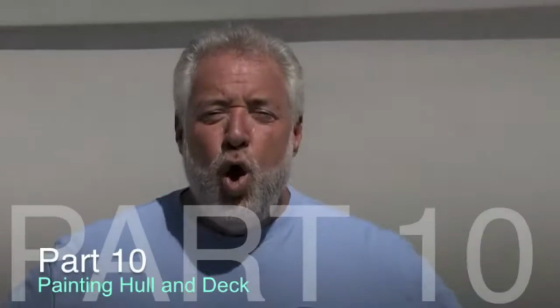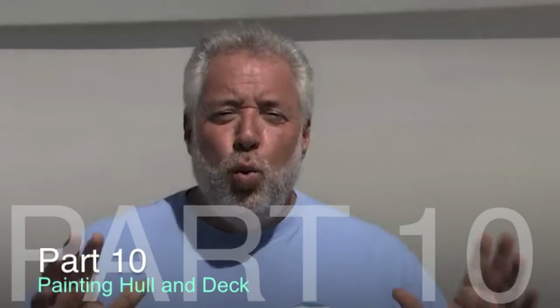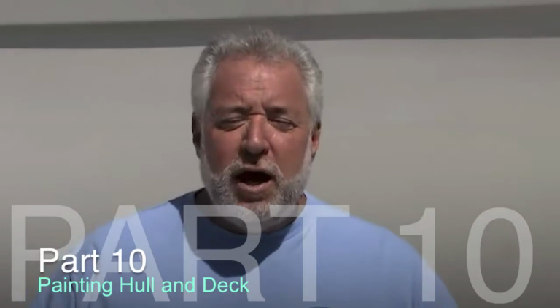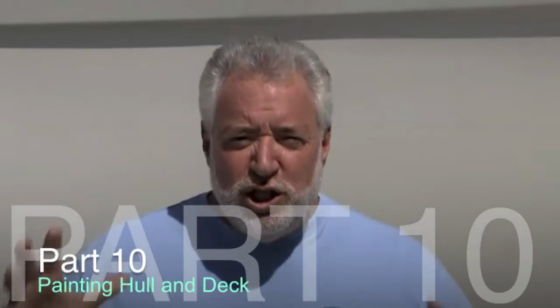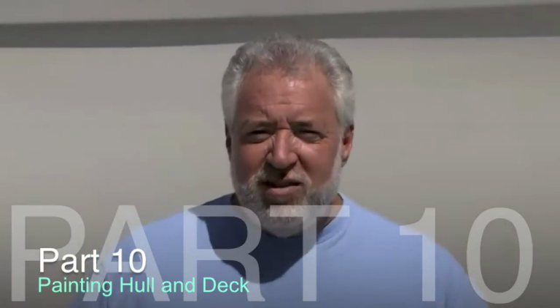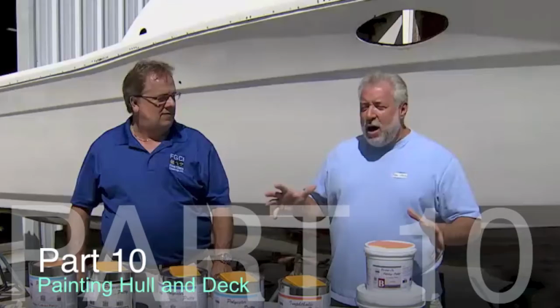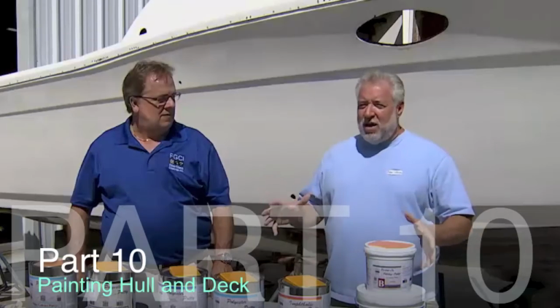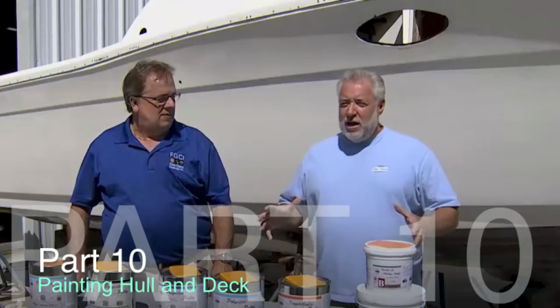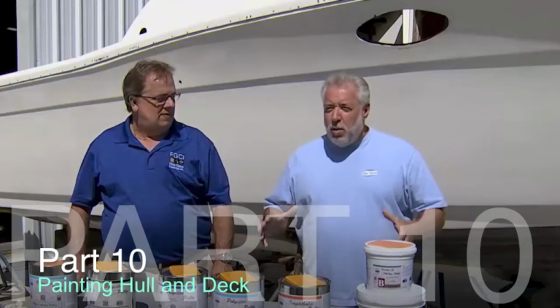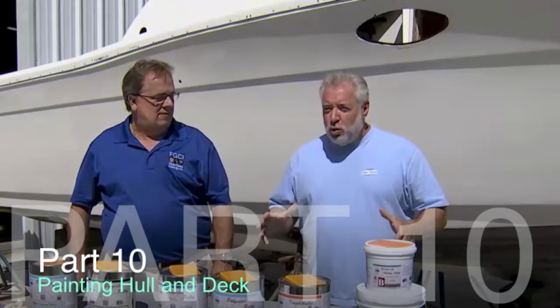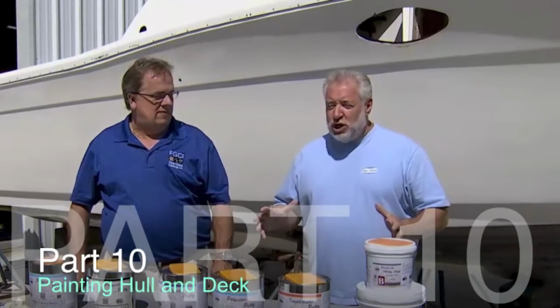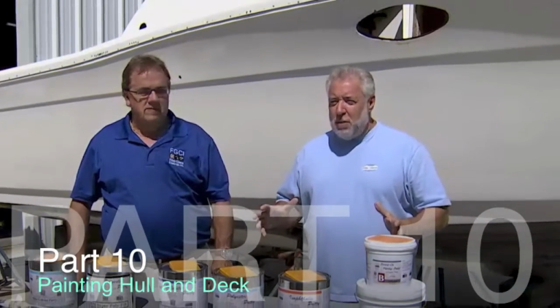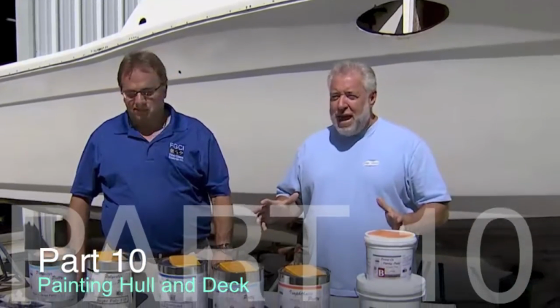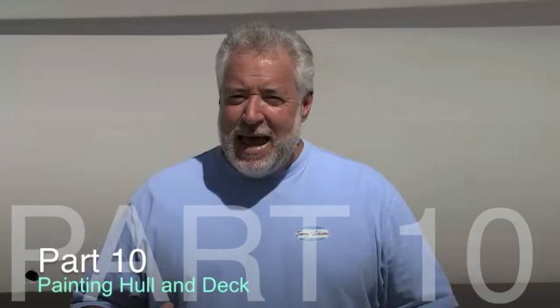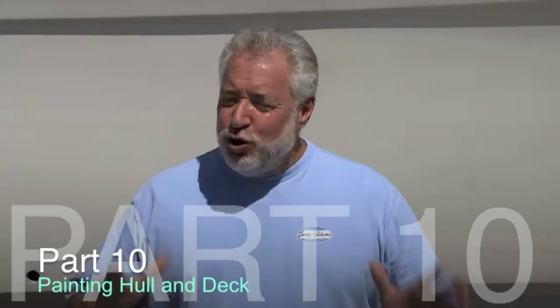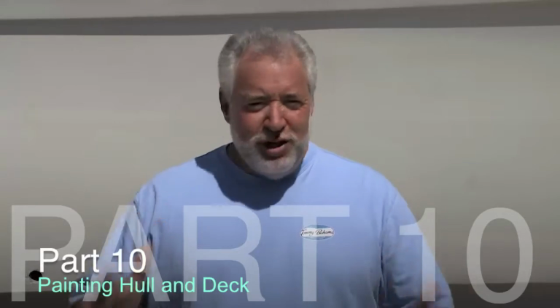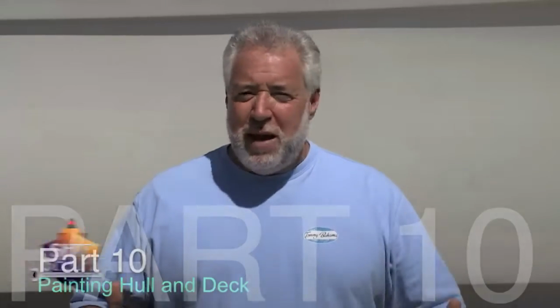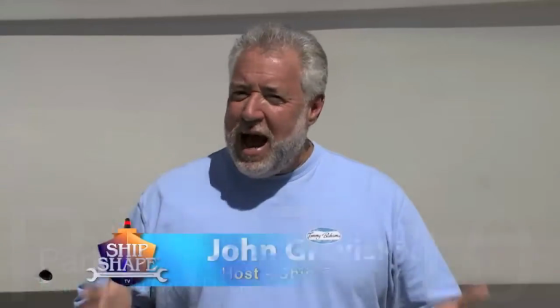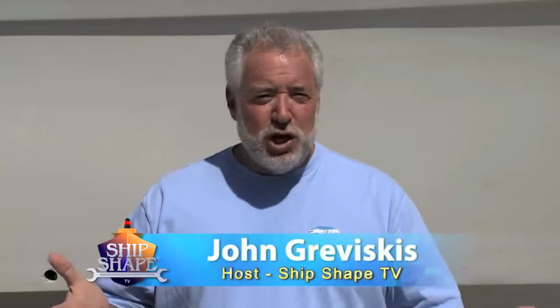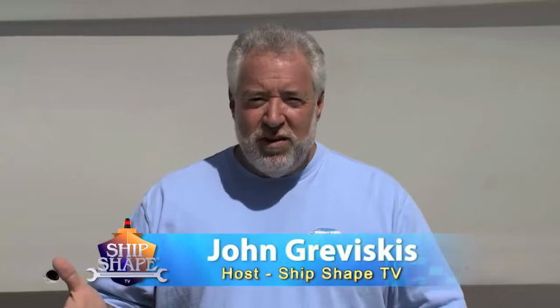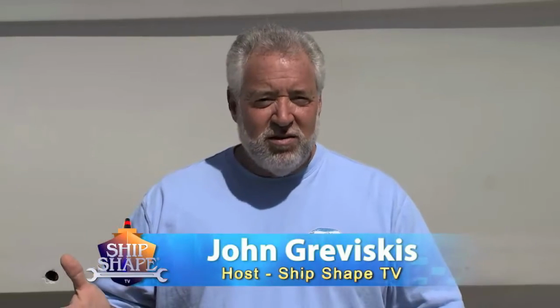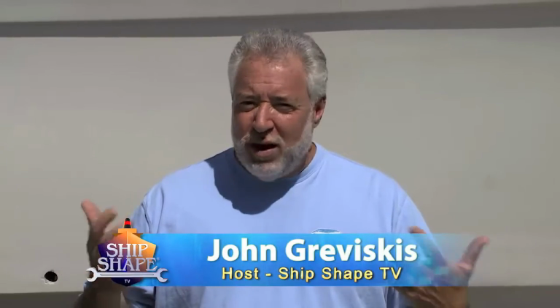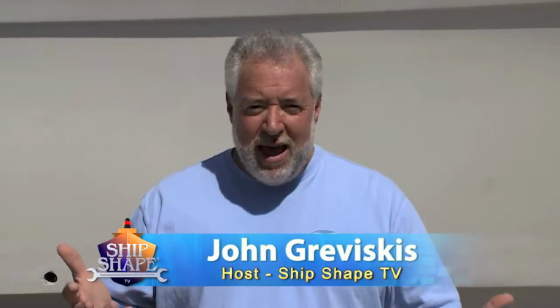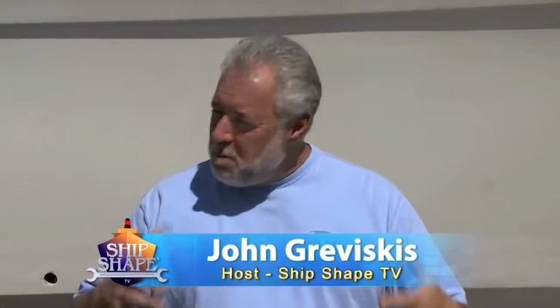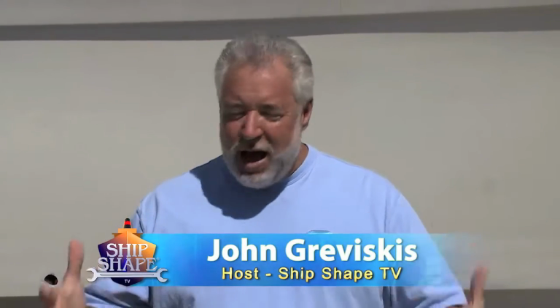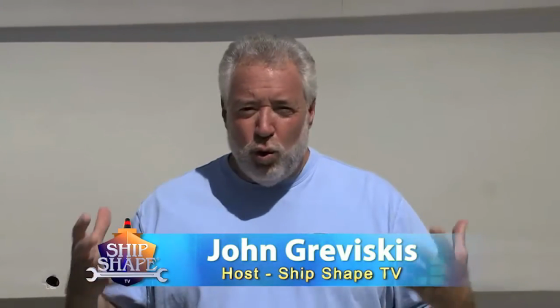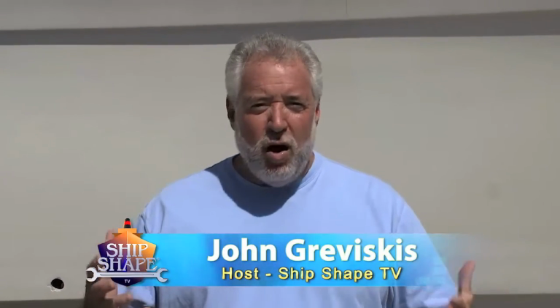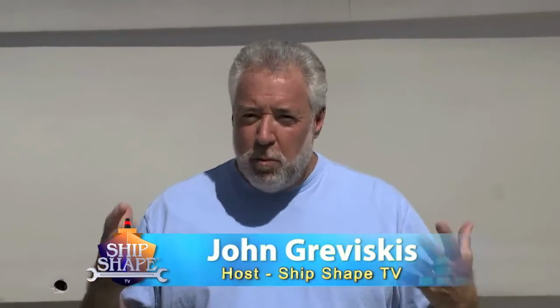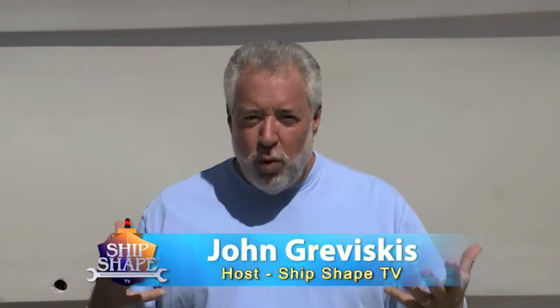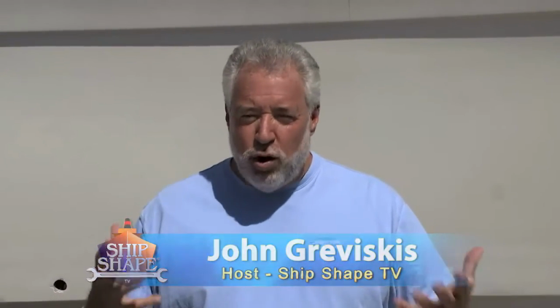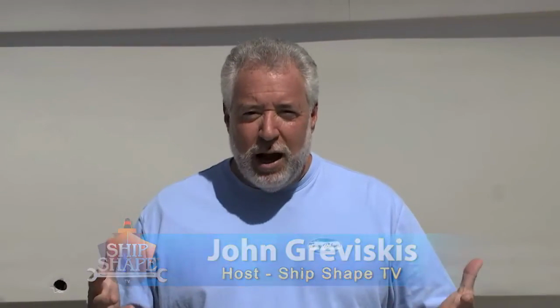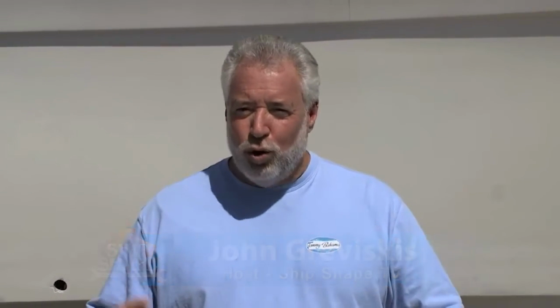We are just outside our boat shop. Hi, I'm John Graviska. It's great to have you back around the boat repair world.